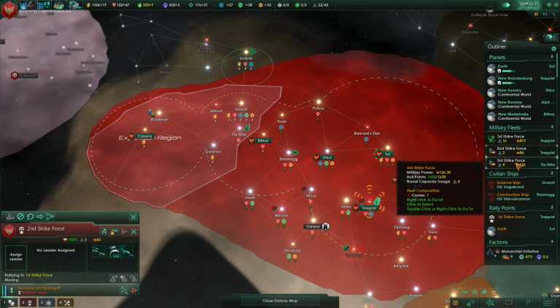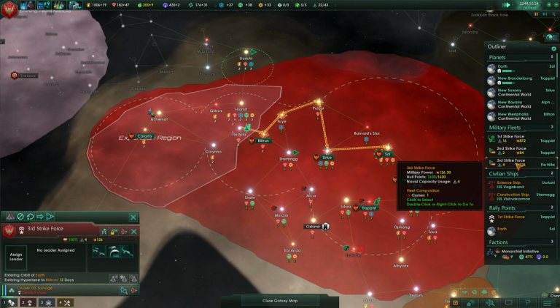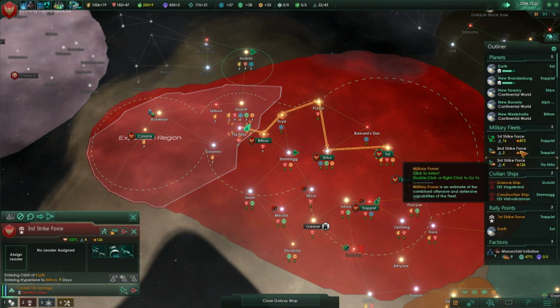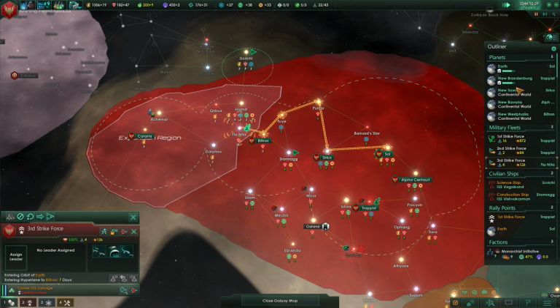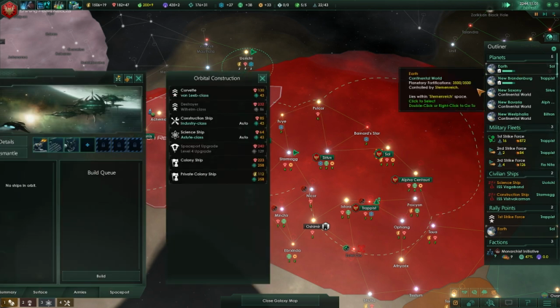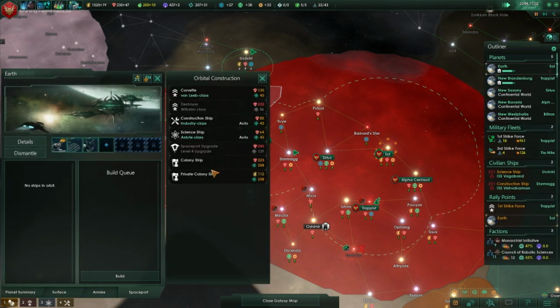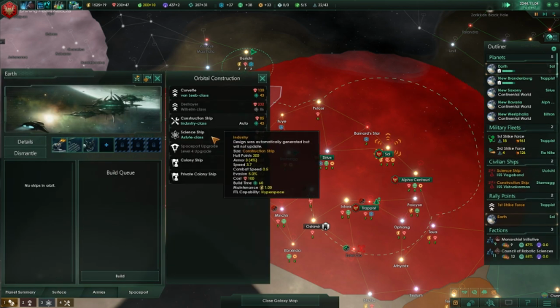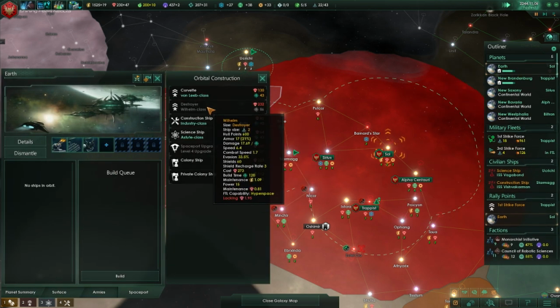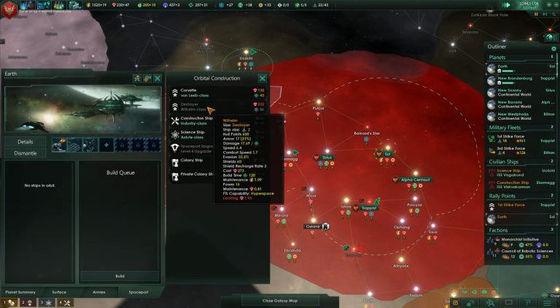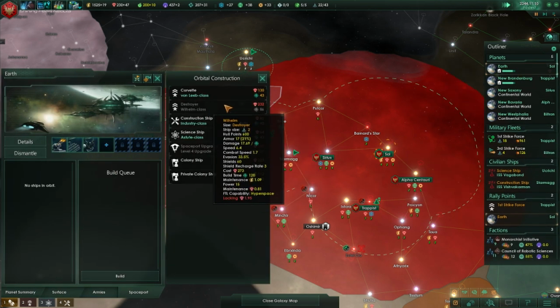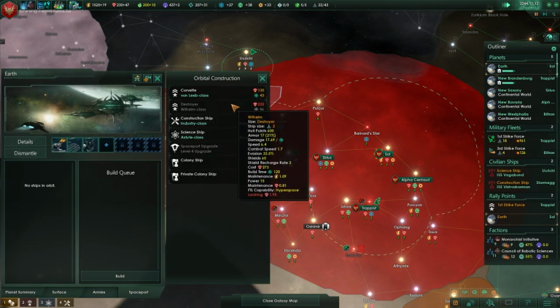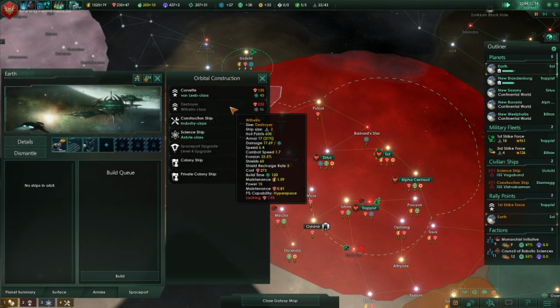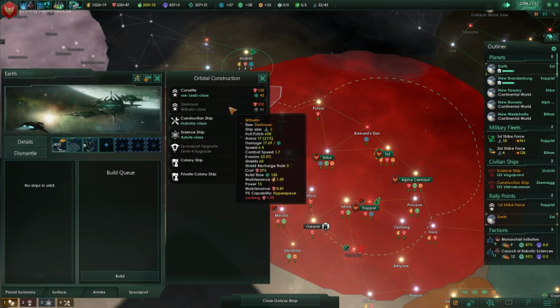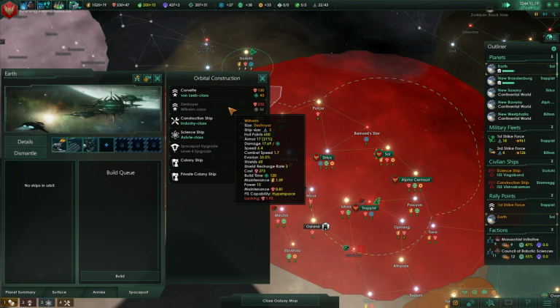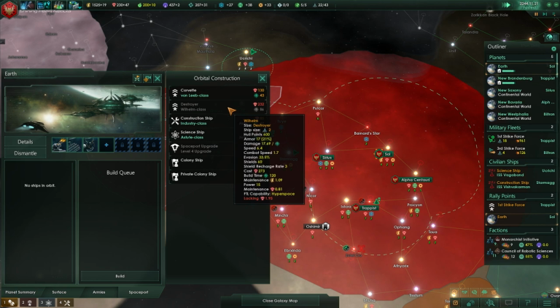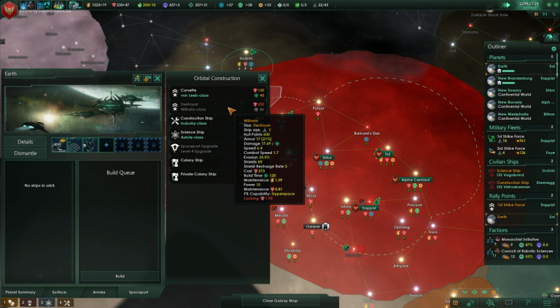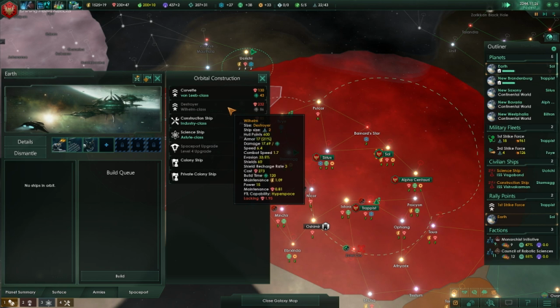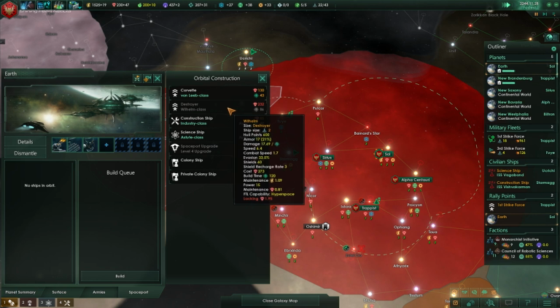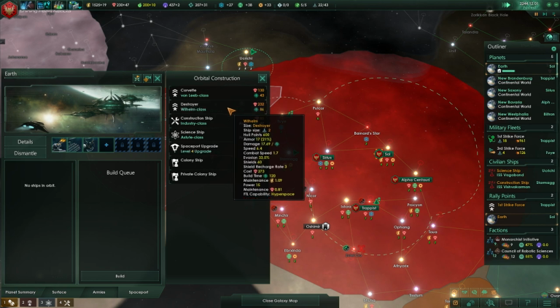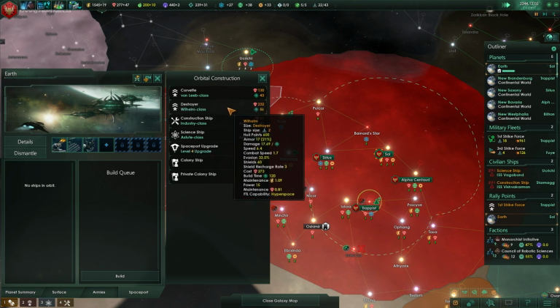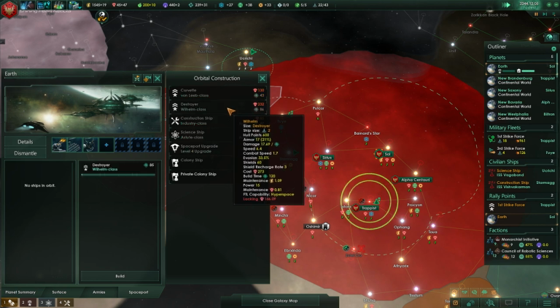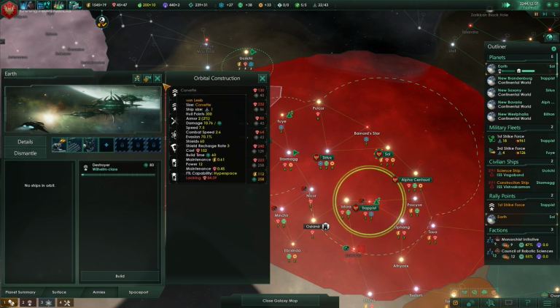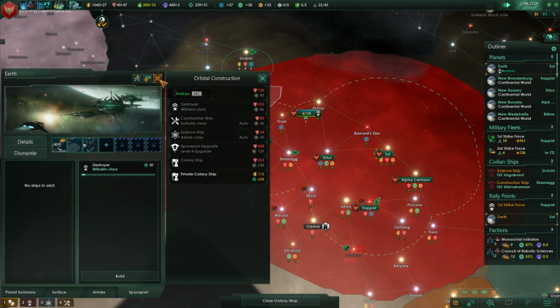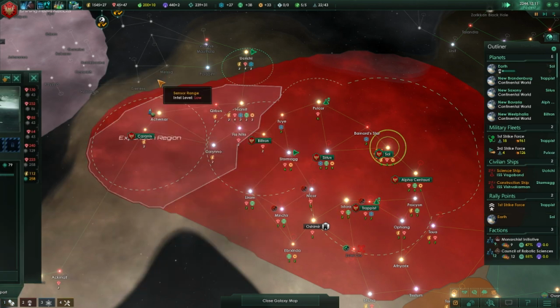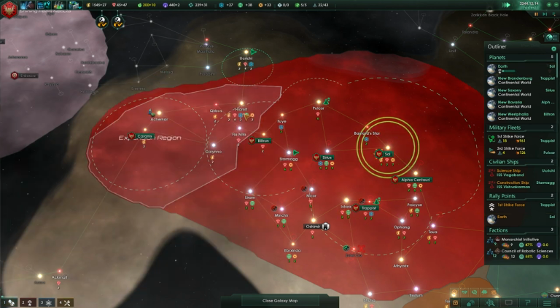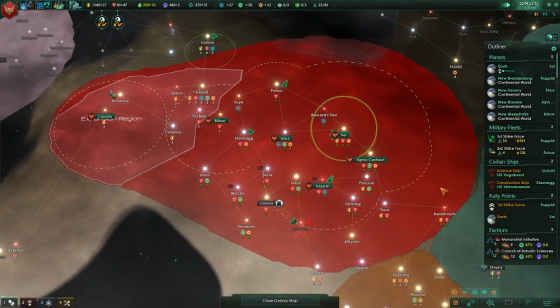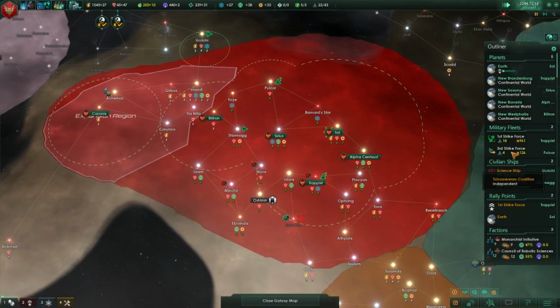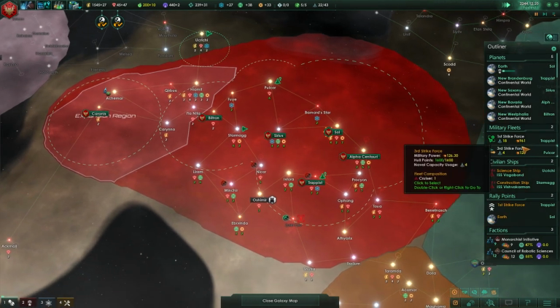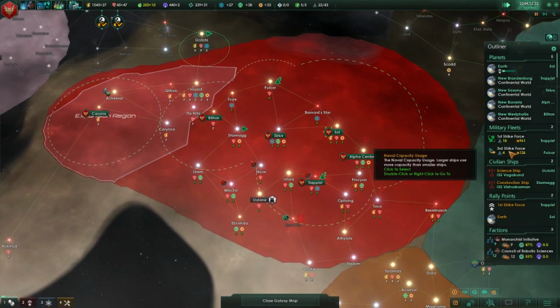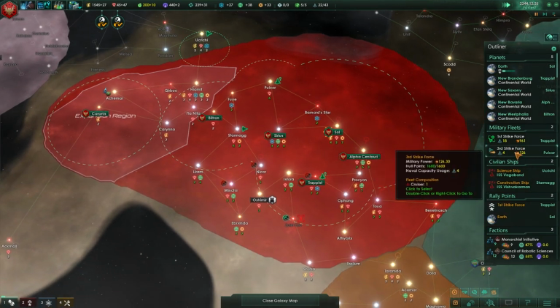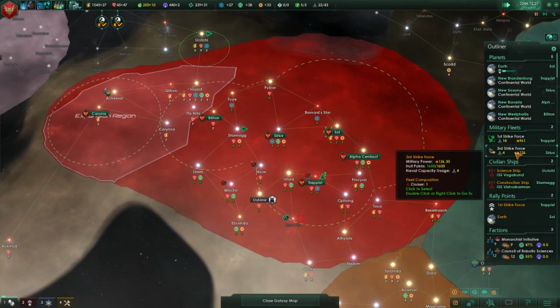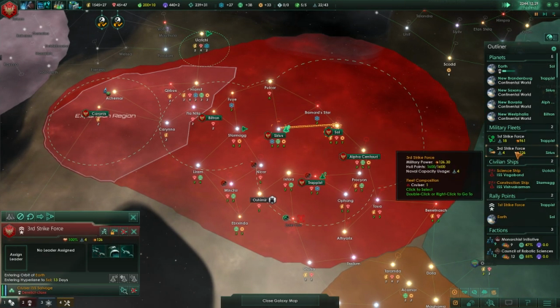Send it all there — getting some destroyers. Now that we have a cruiser, we could probably do with one more destroyer and then head out. That's a full fleet. Head out to fight.